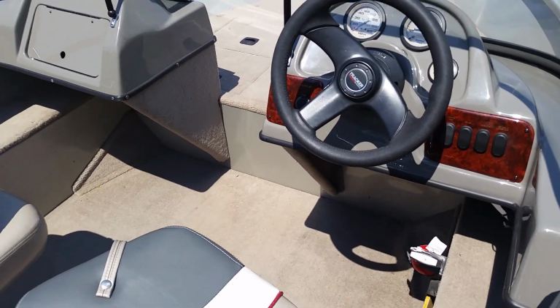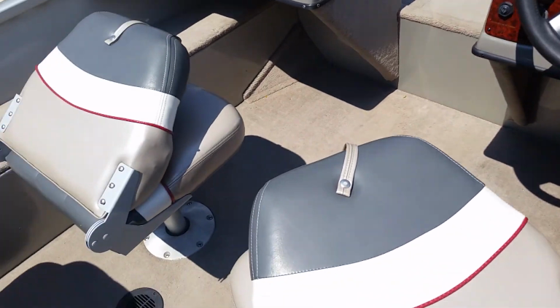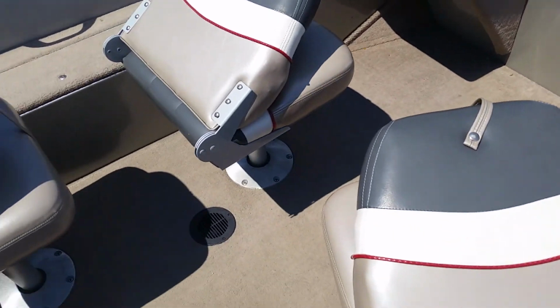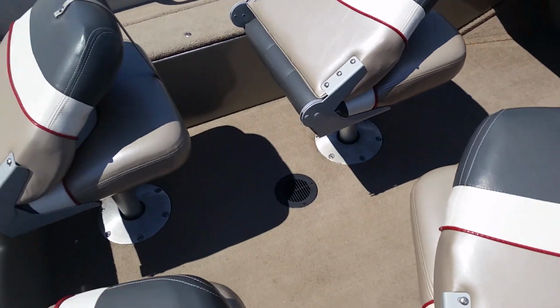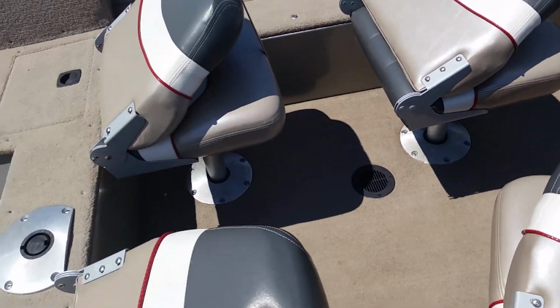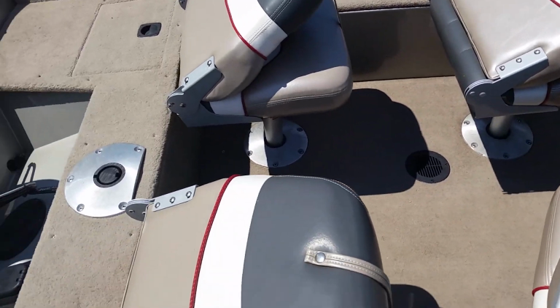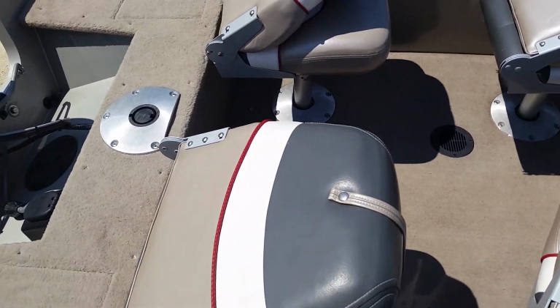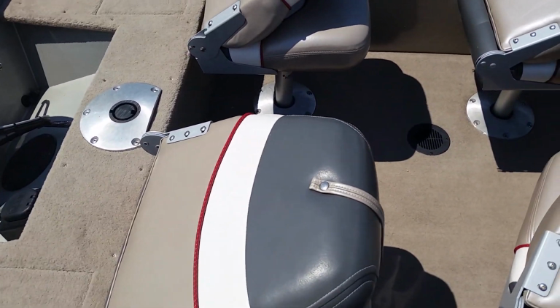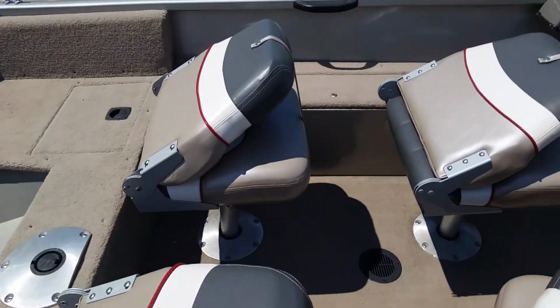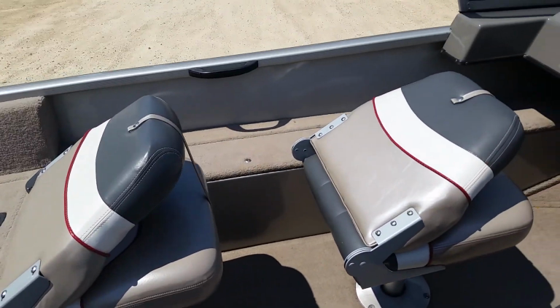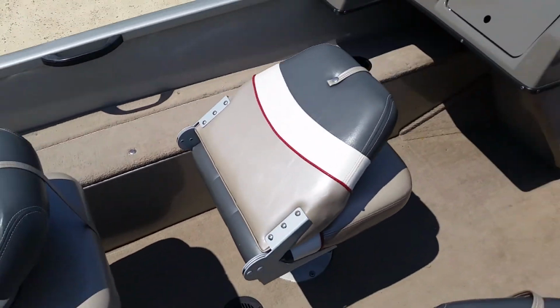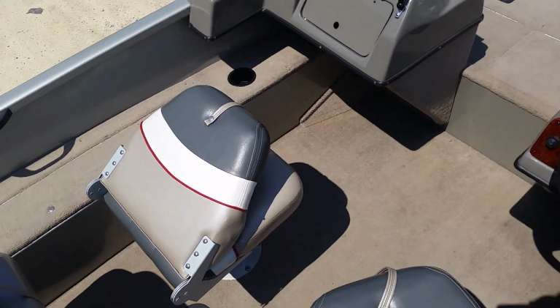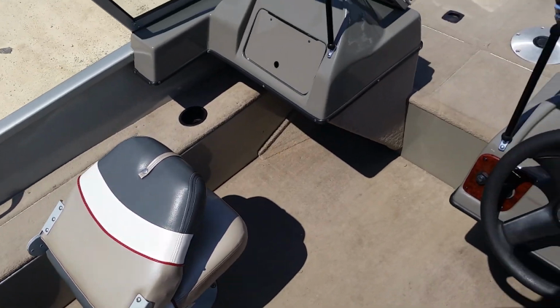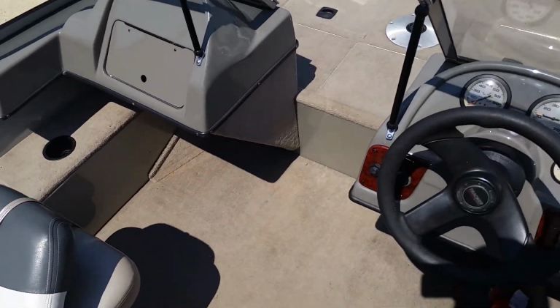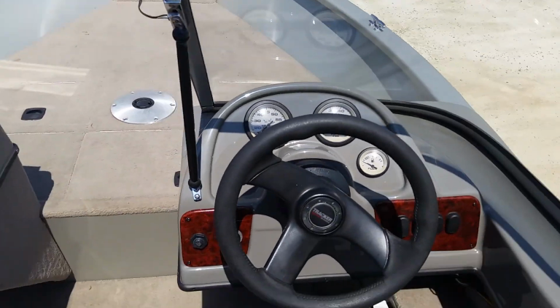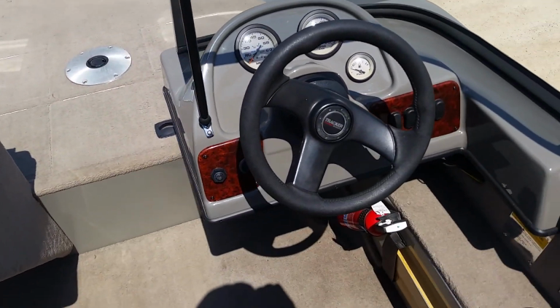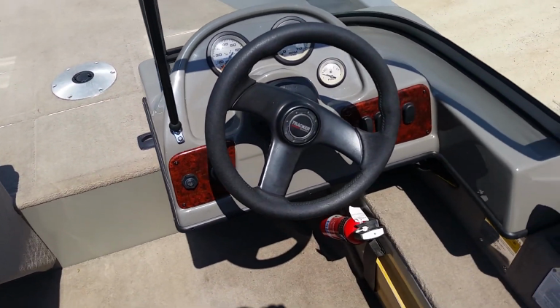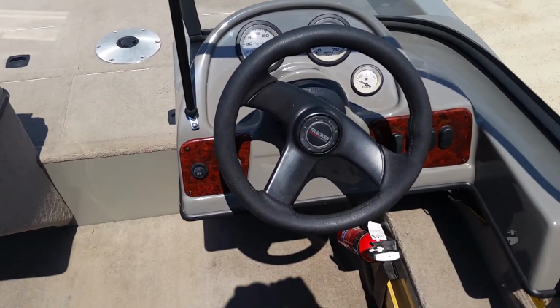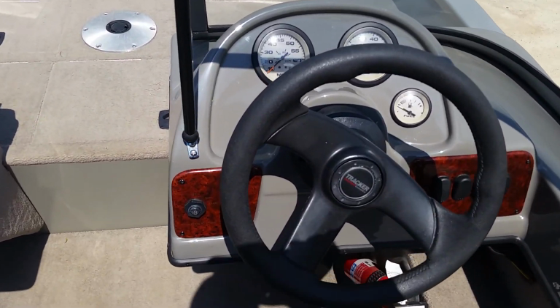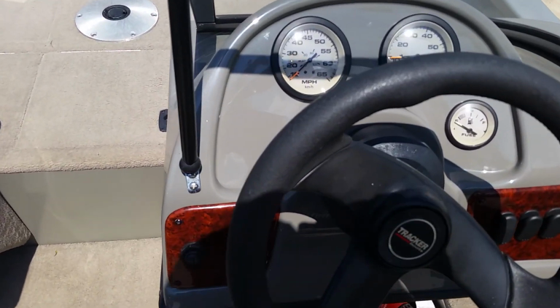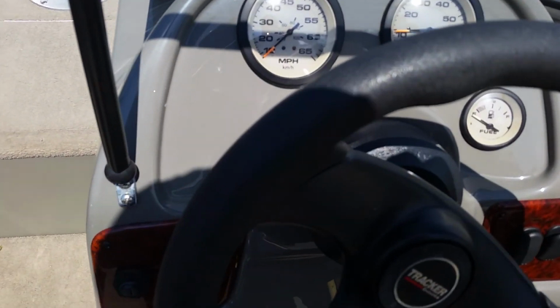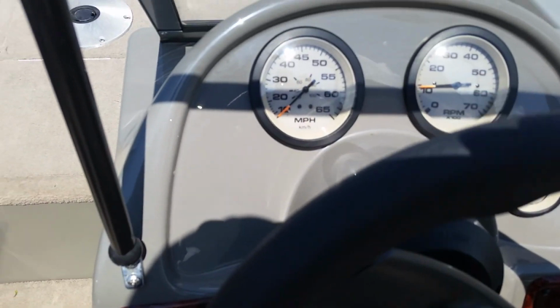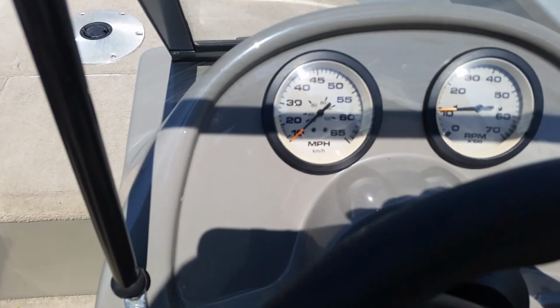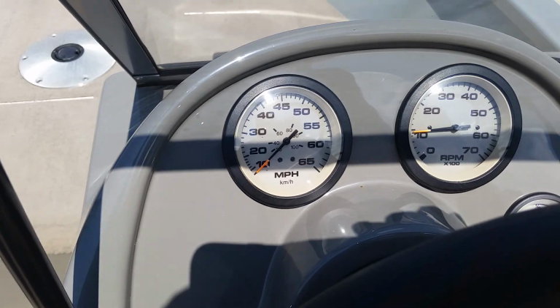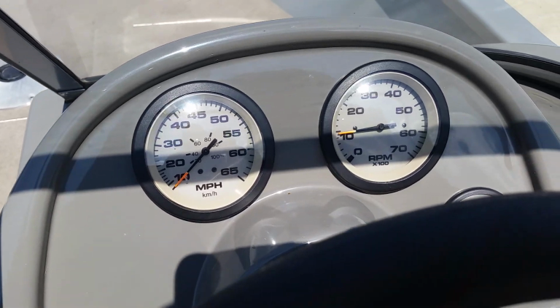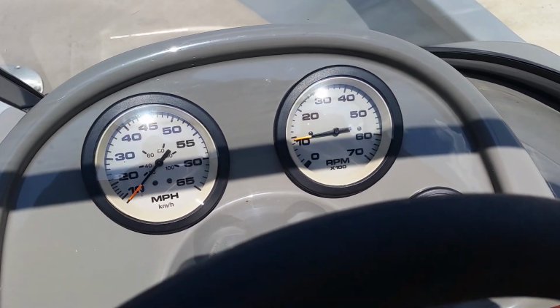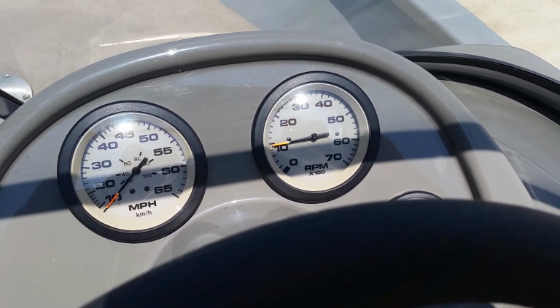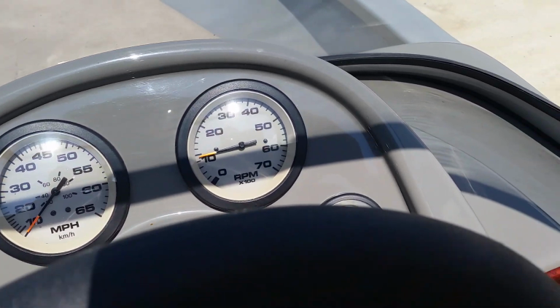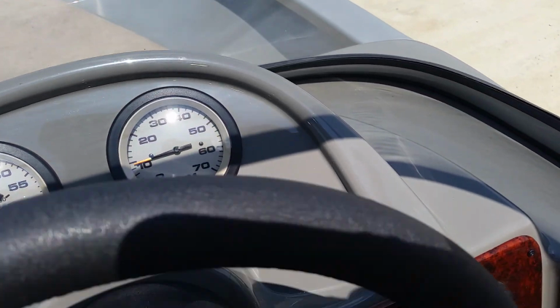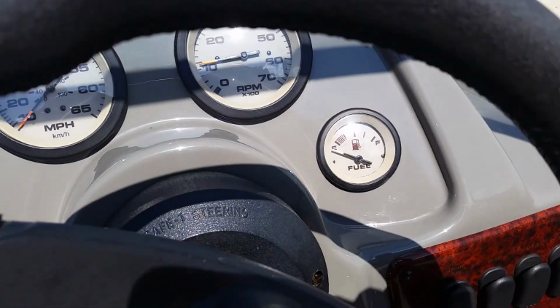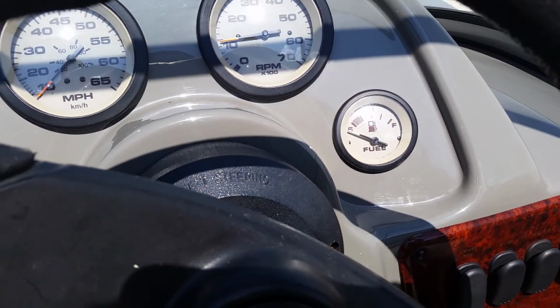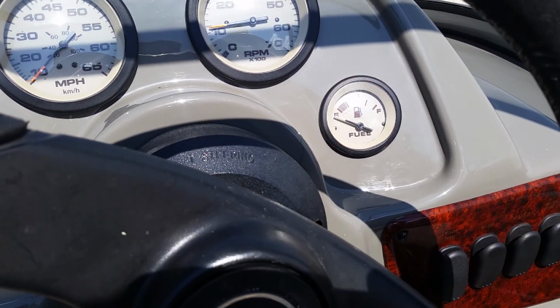The boat is equipped with four fishing seats, miles per hour, RPM, and fuel gauges.